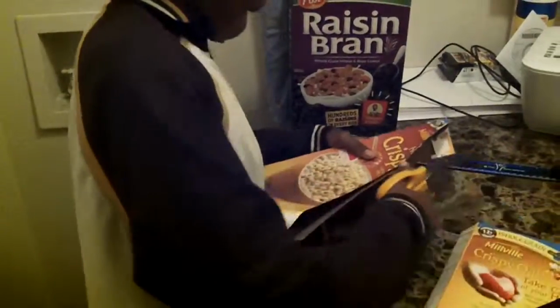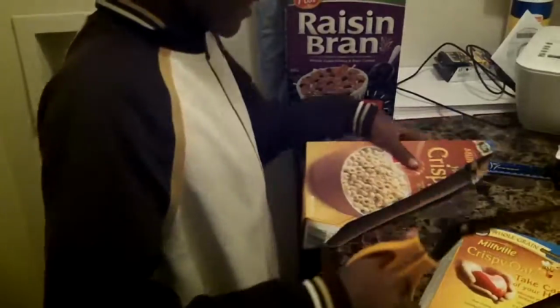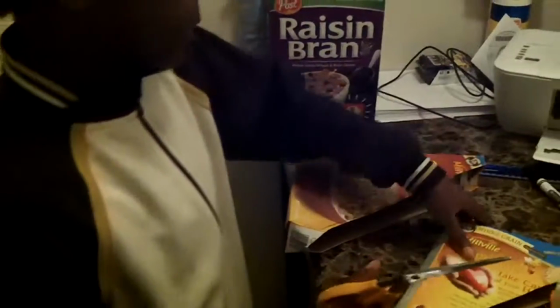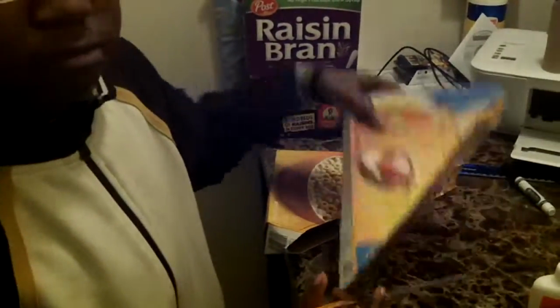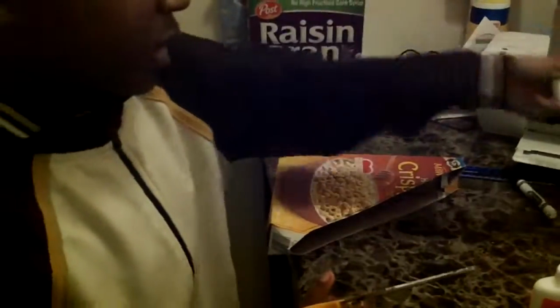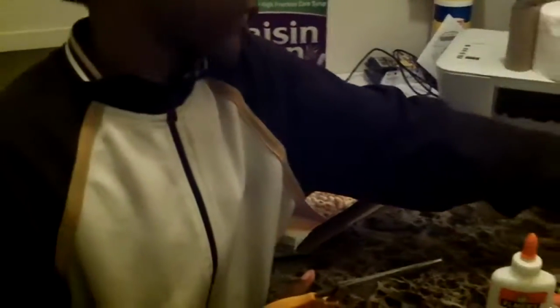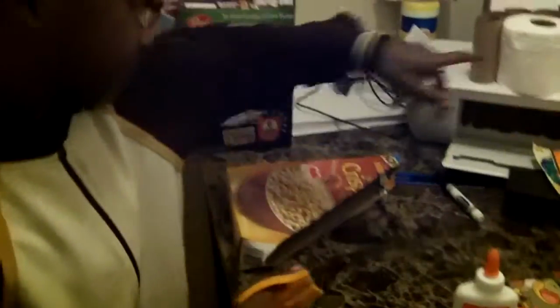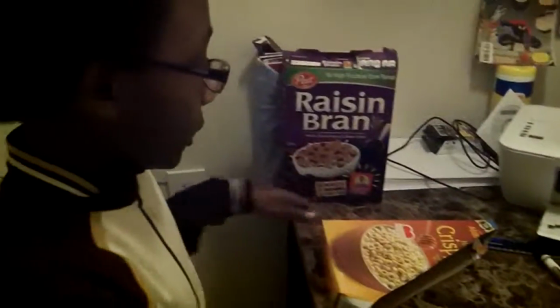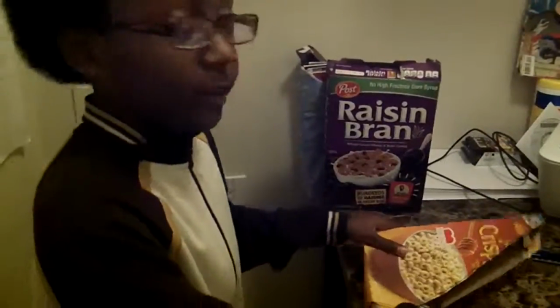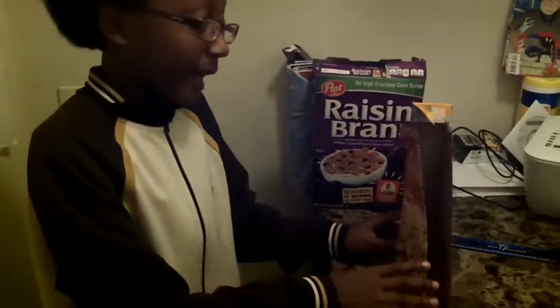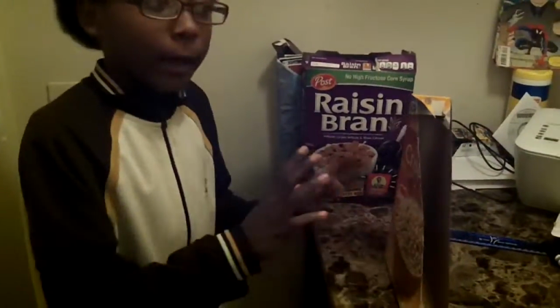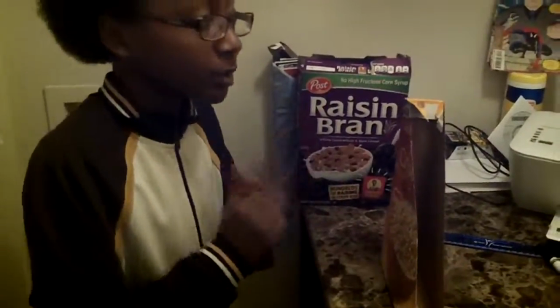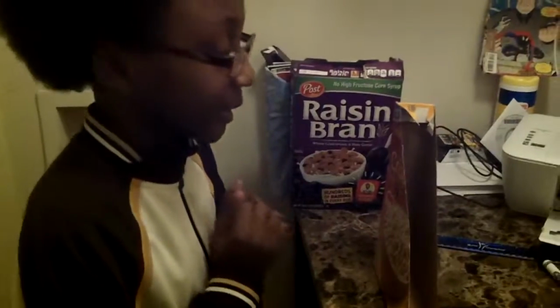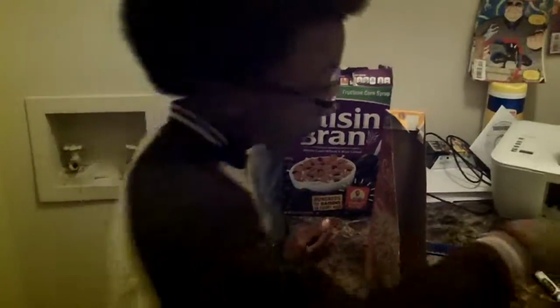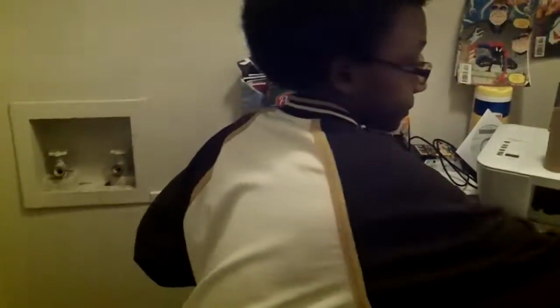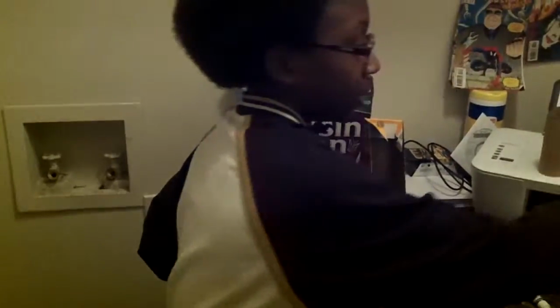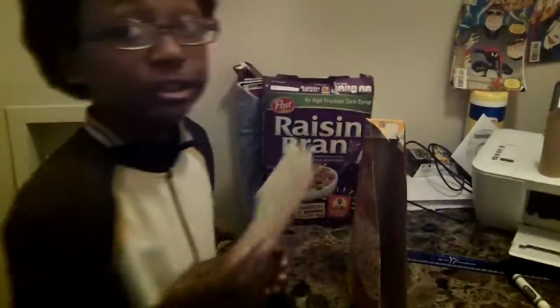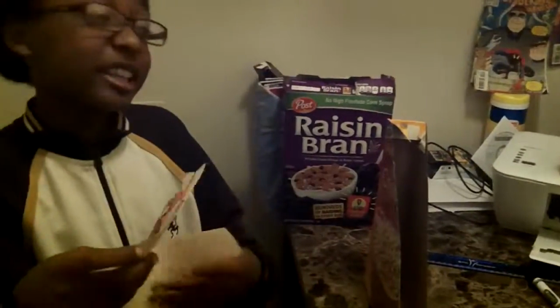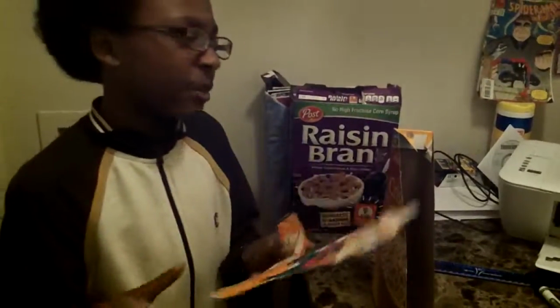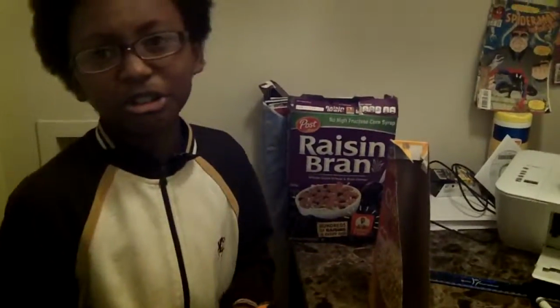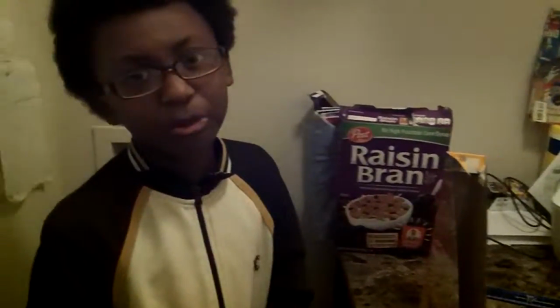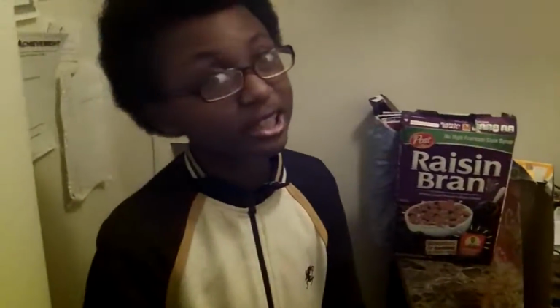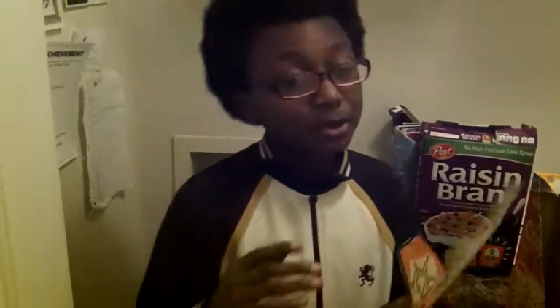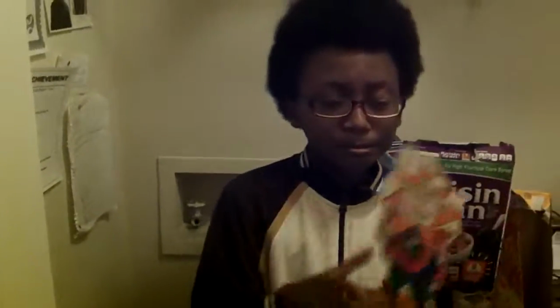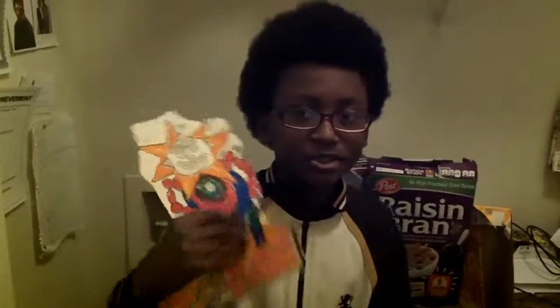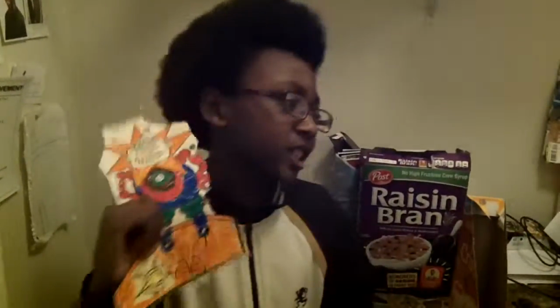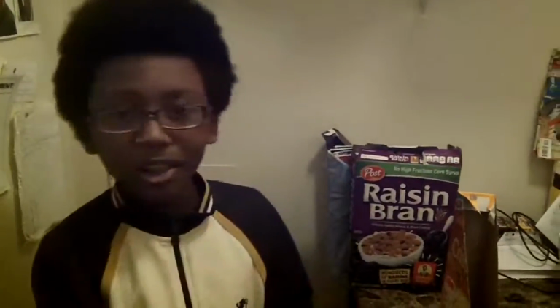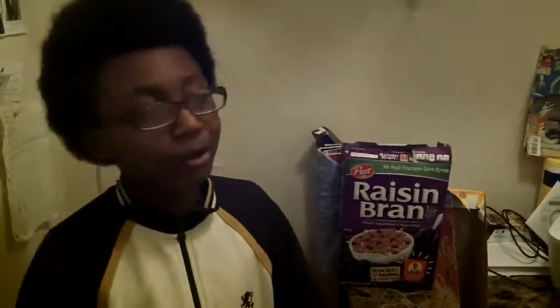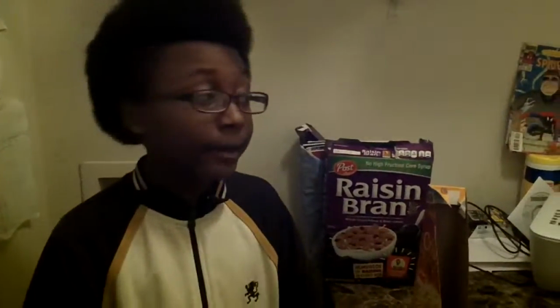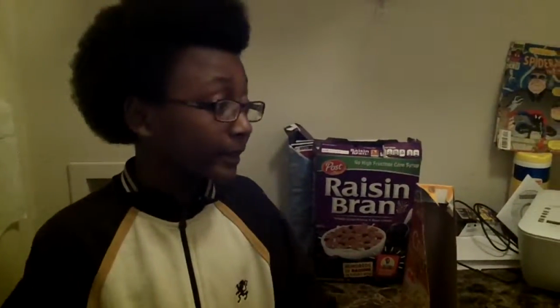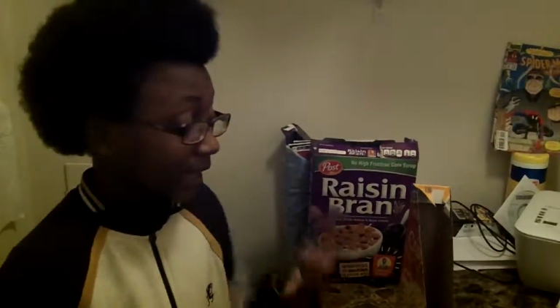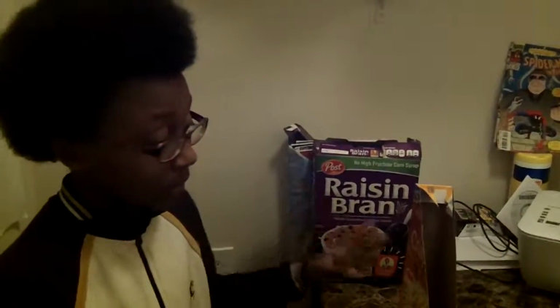Okay. Put that over there. Now I'm going to decorate it. You can decorate it any way you want to, whether it's with pictures that you've colored, or wrapping paper, any way you want to.